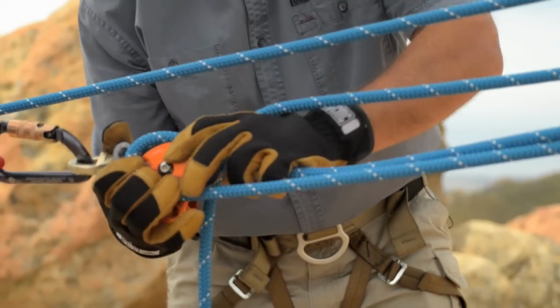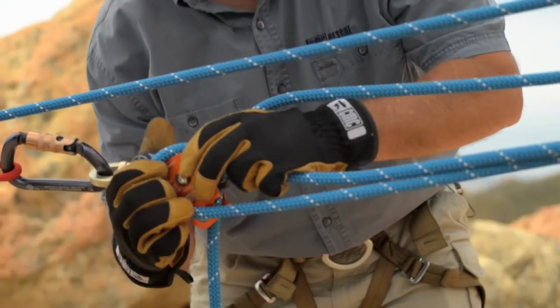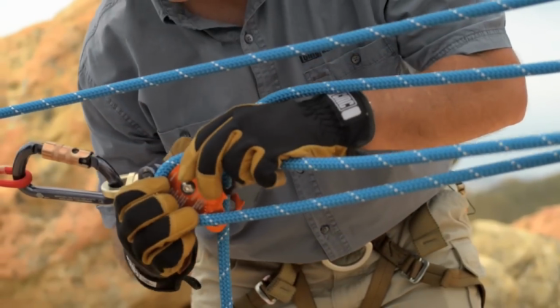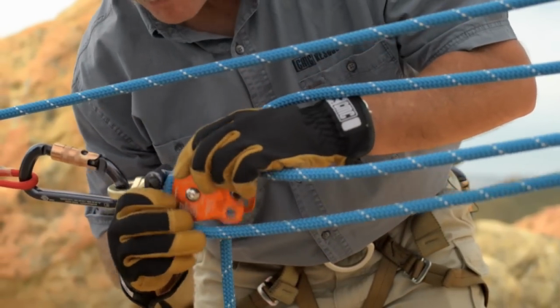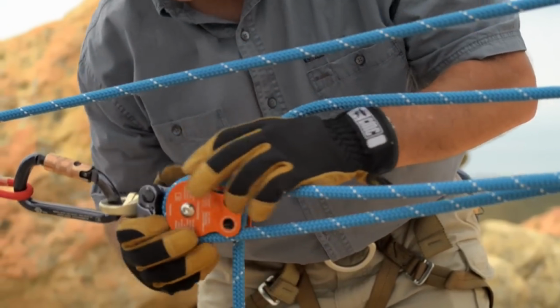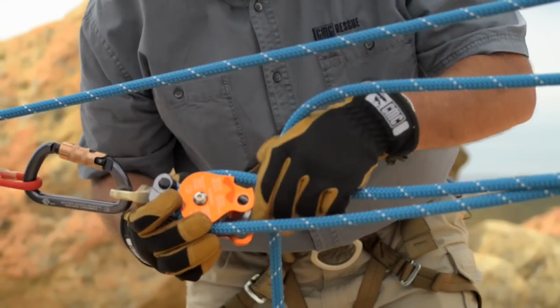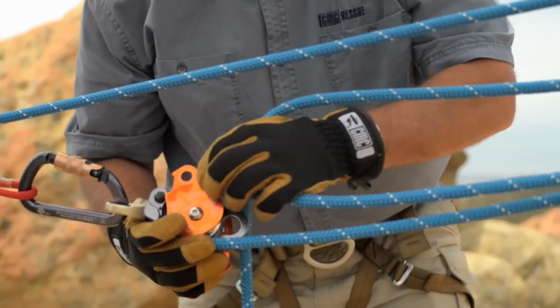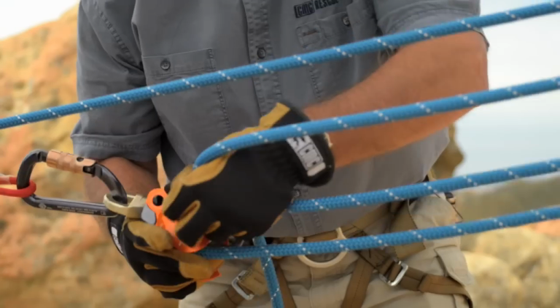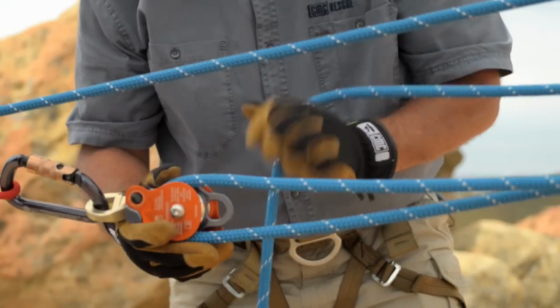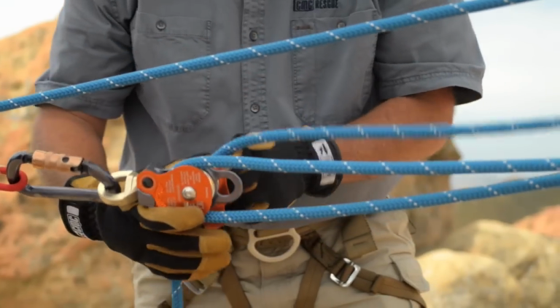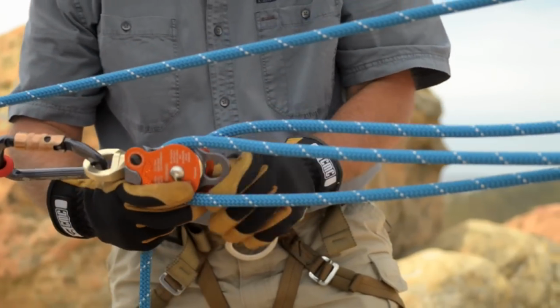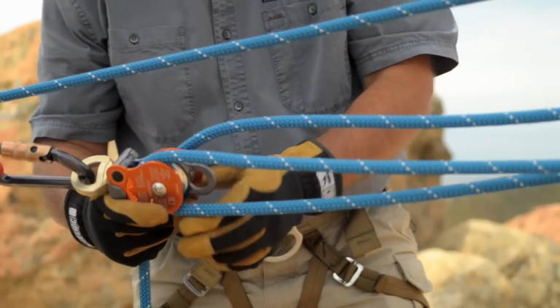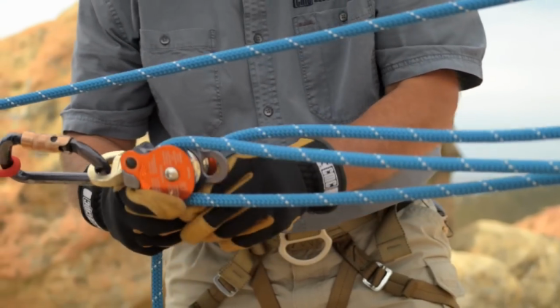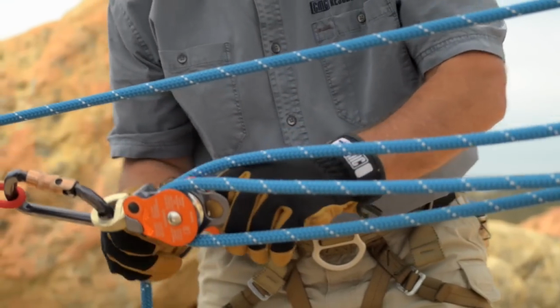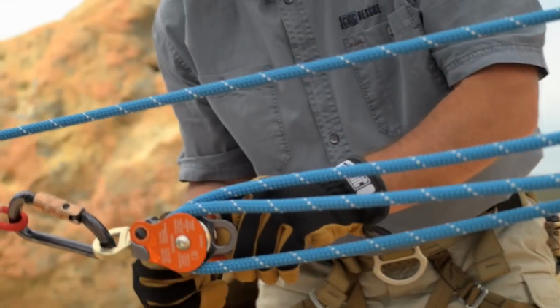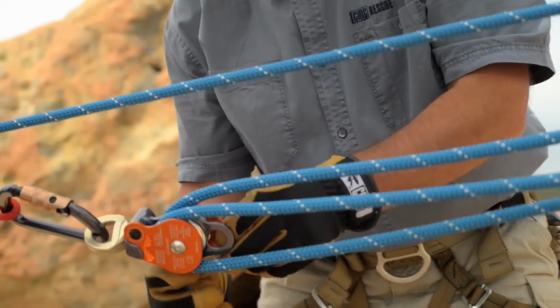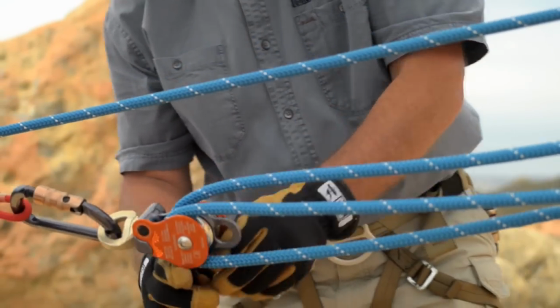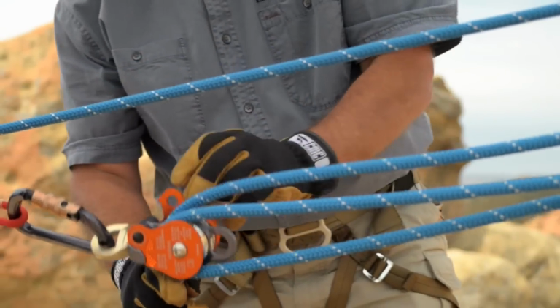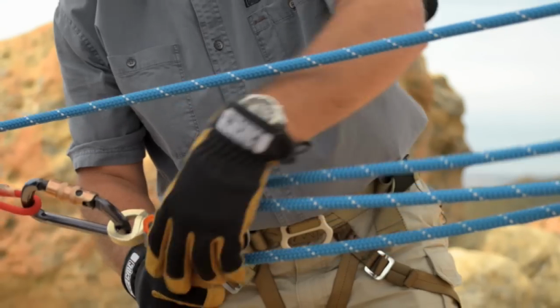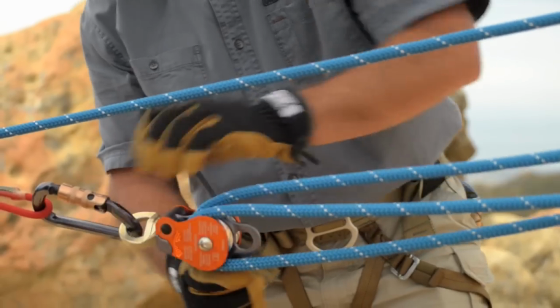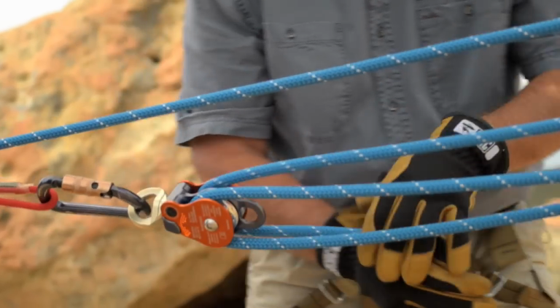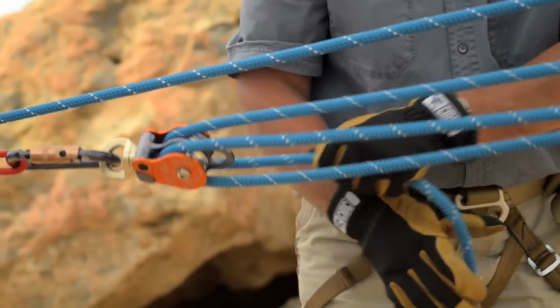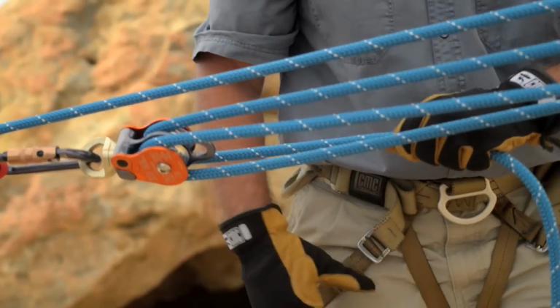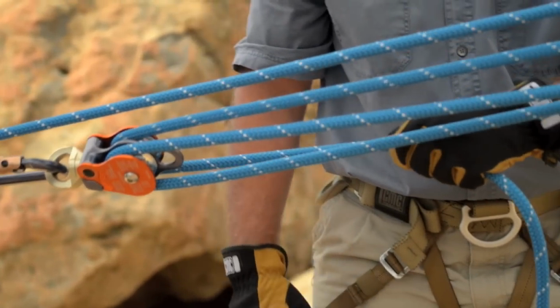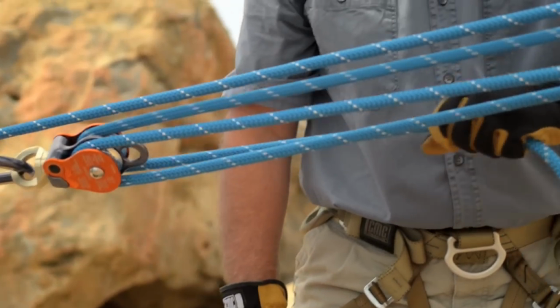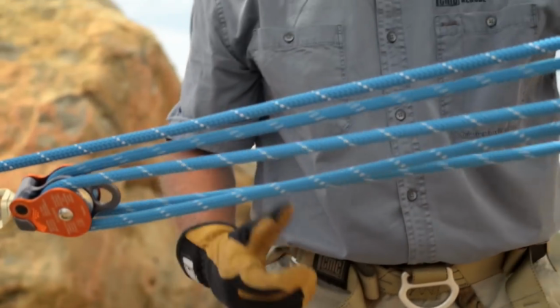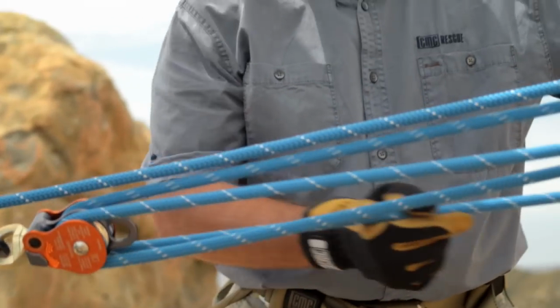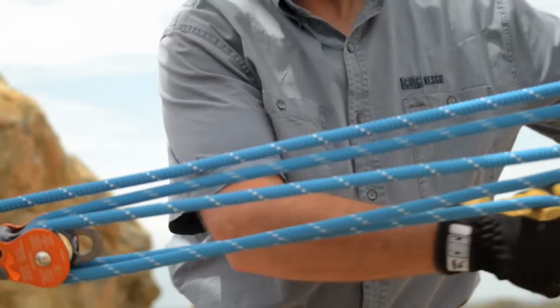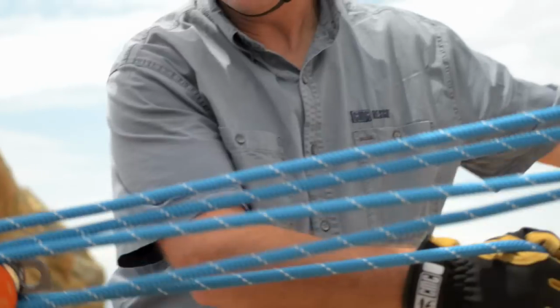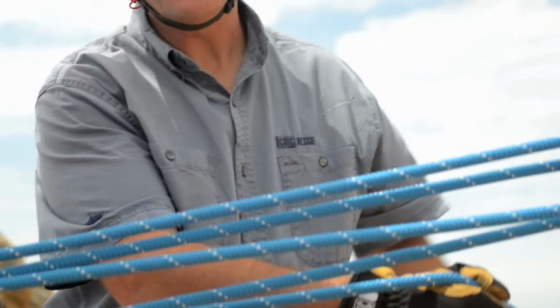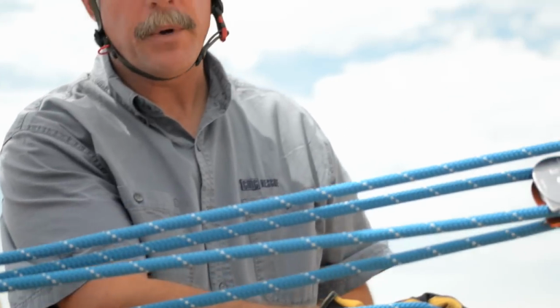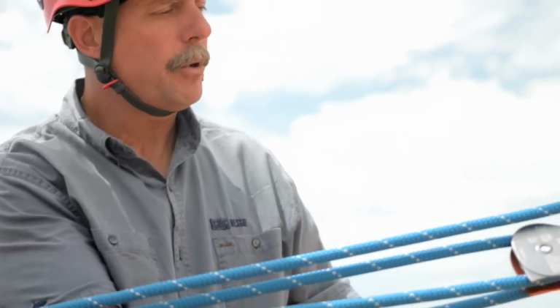Take the bite of rope, rig one side plate, close the other side plate, and now you have a five-to-one mechanical advantage to continue your raising operation.